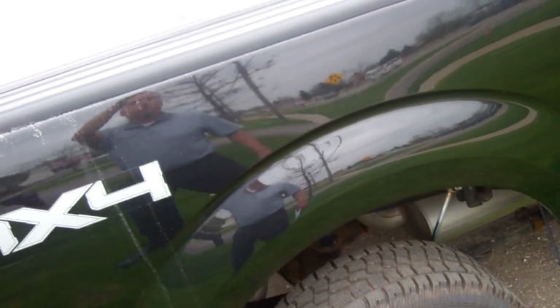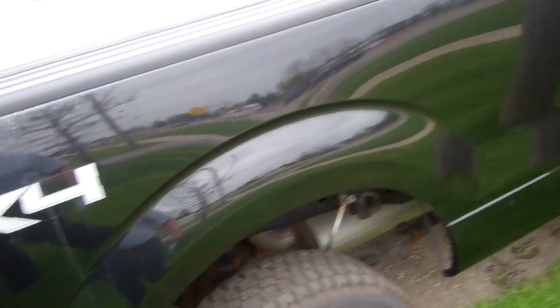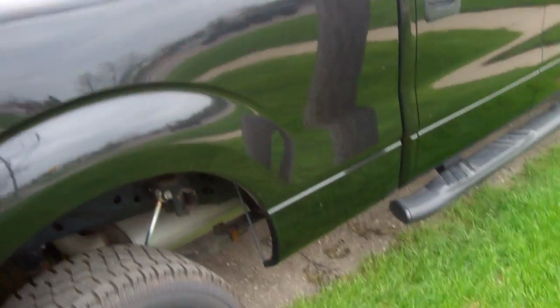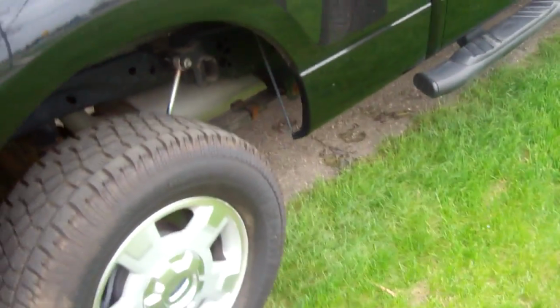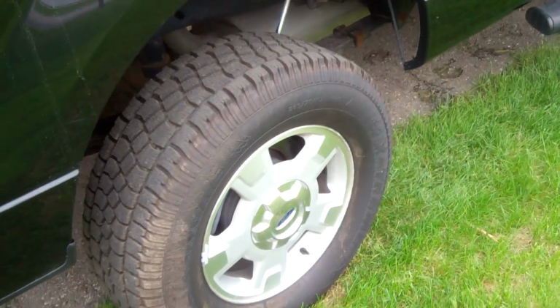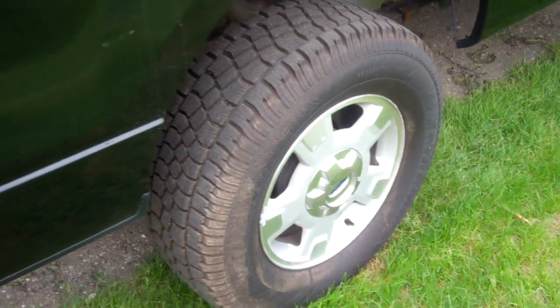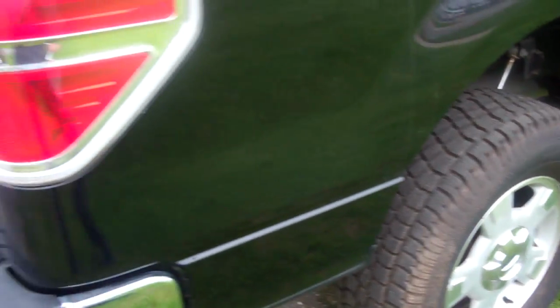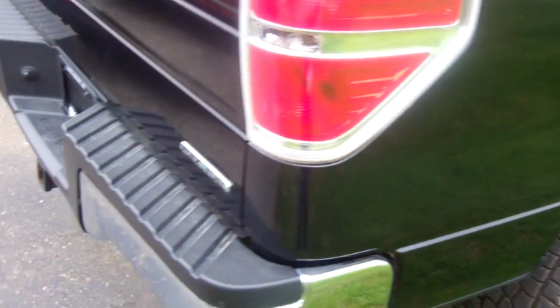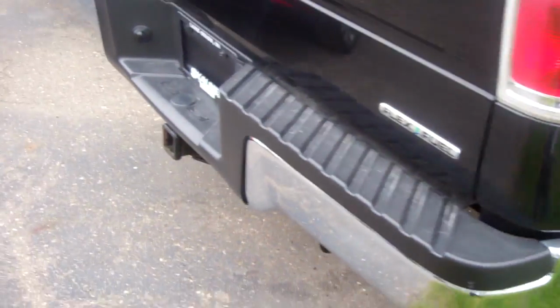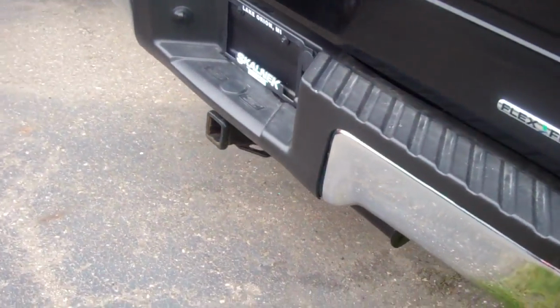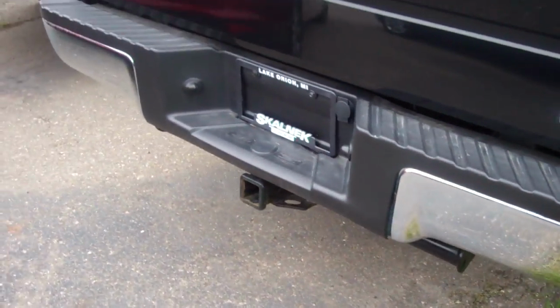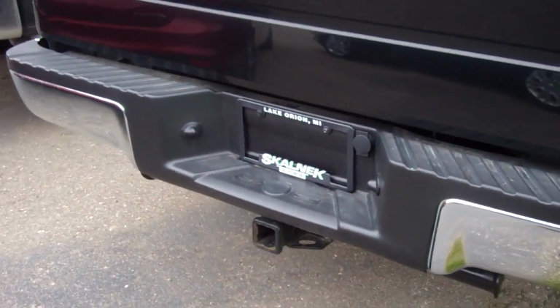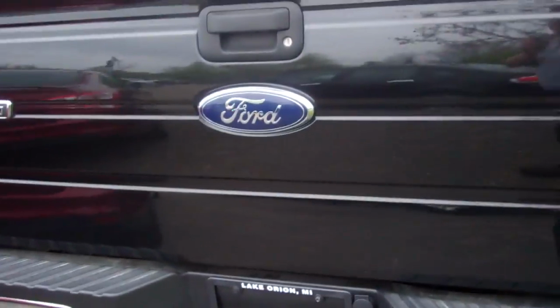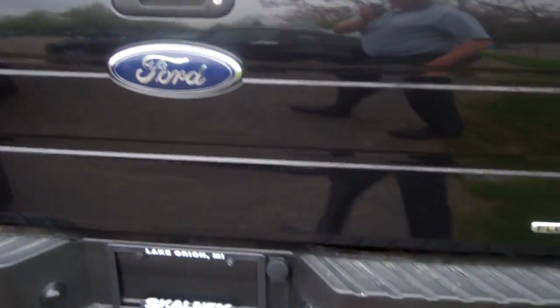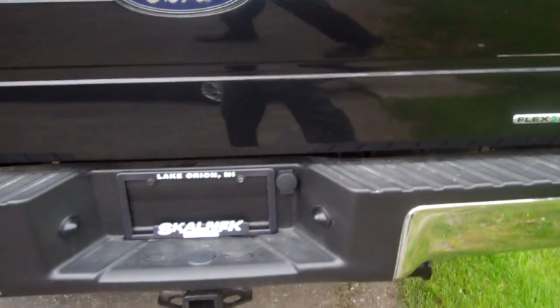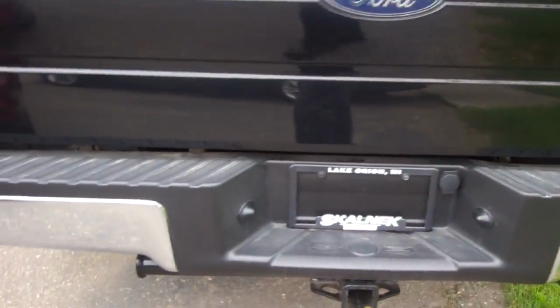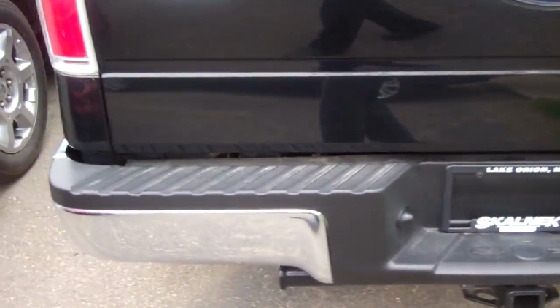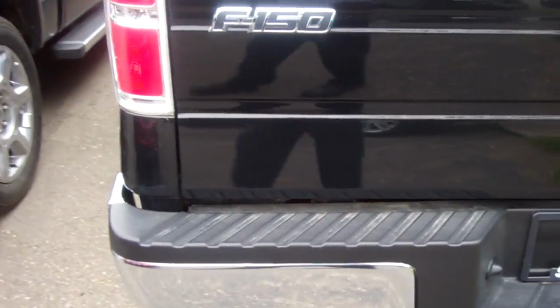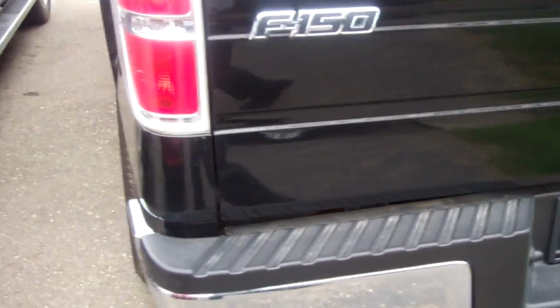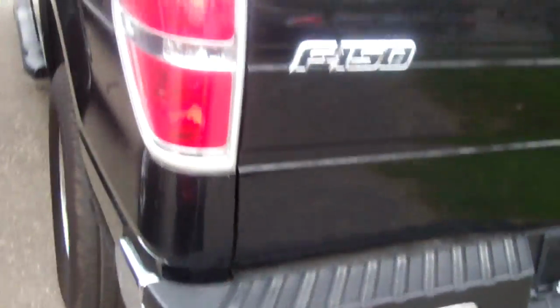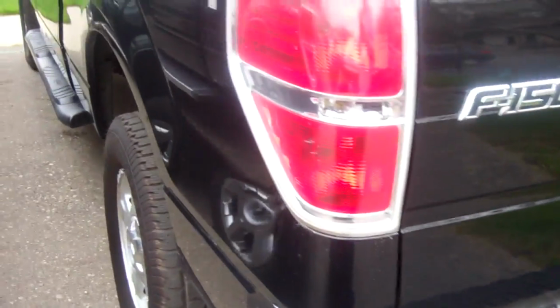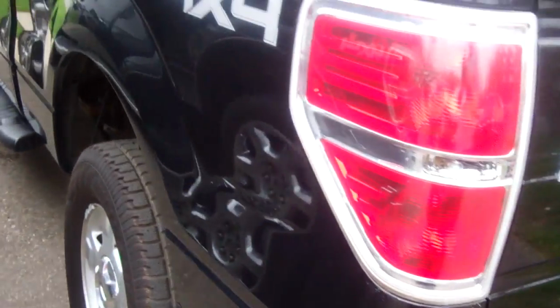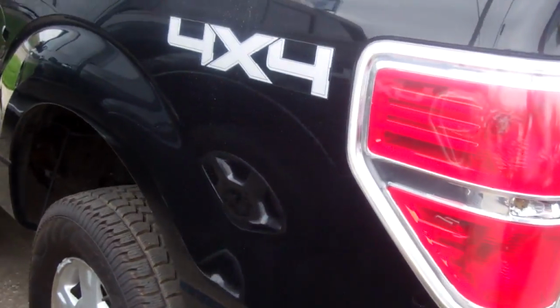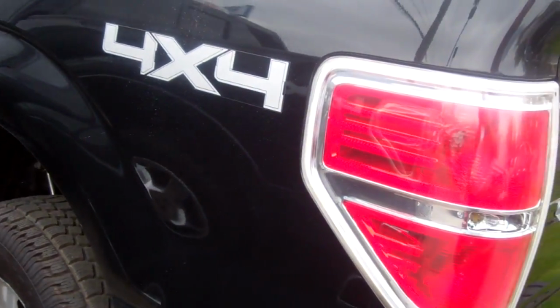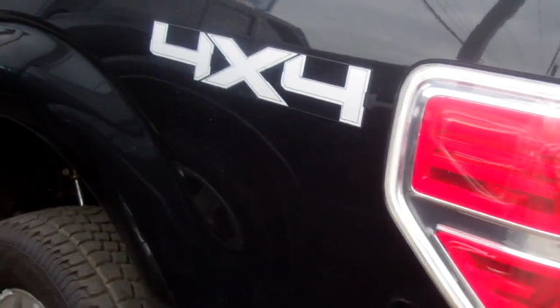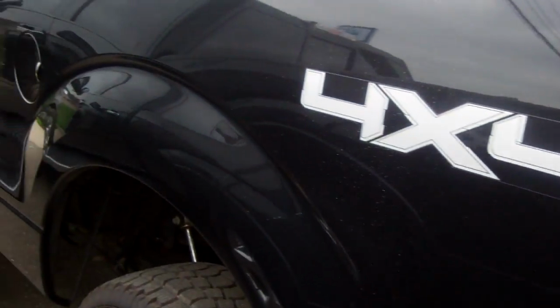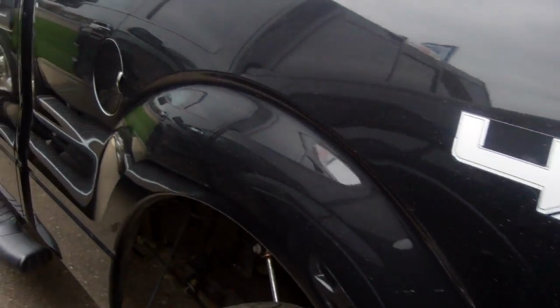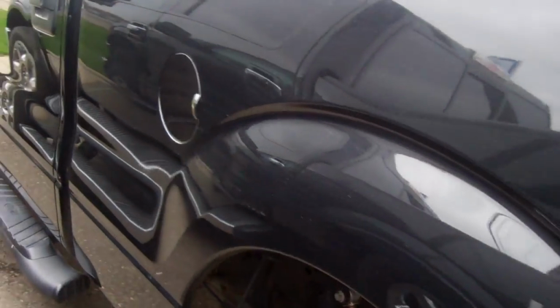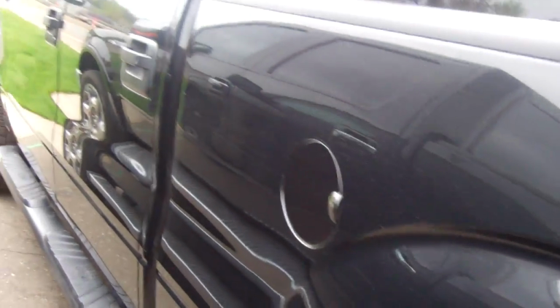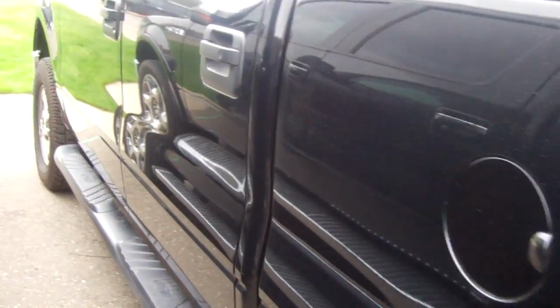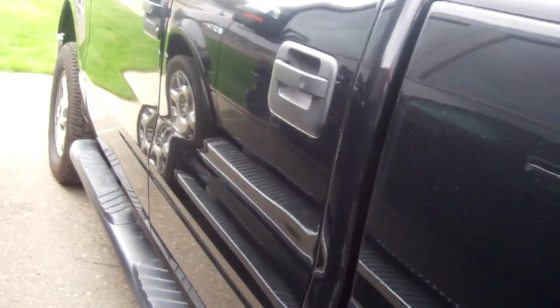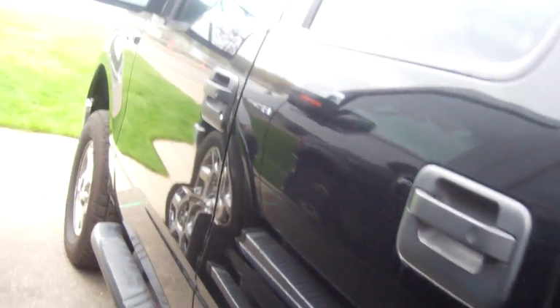It includes roadside assistance, preferred financing, and free SiriusXM satellite radio. It's got a tow package, hard tonneau cover — this truck is sweet. Four-wheel drive, and it's in excellent shape.